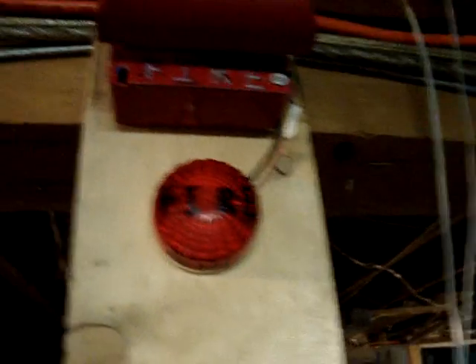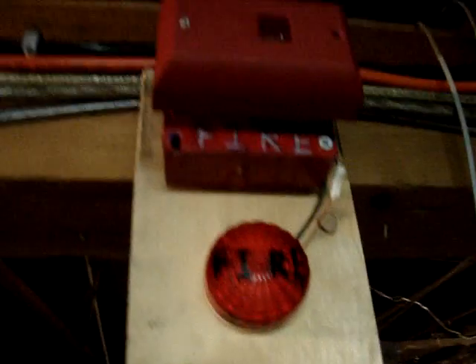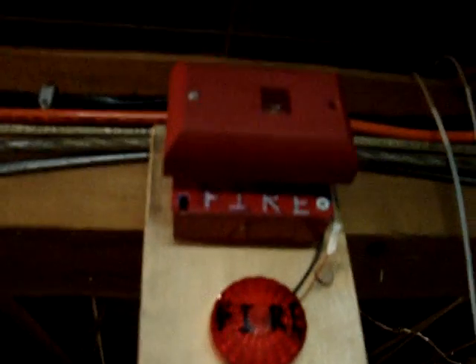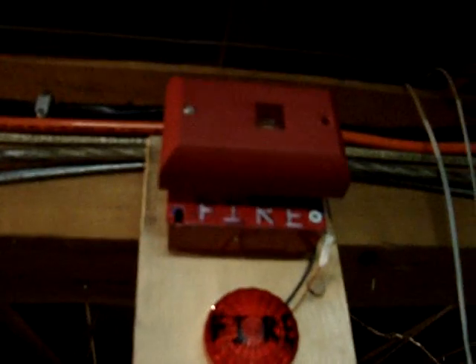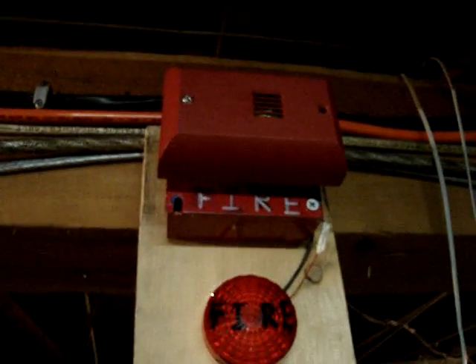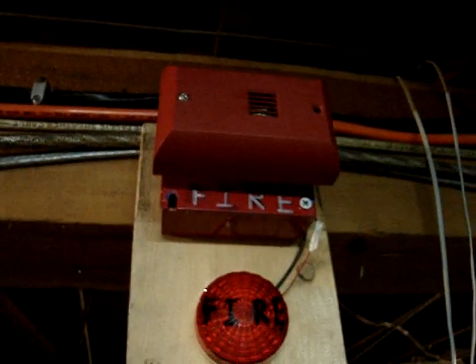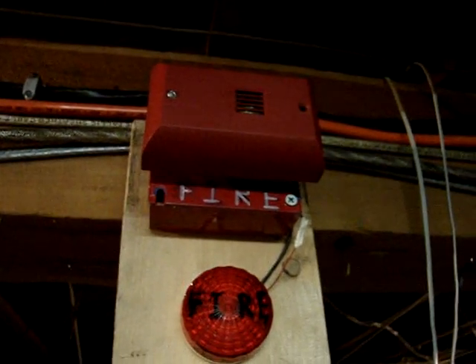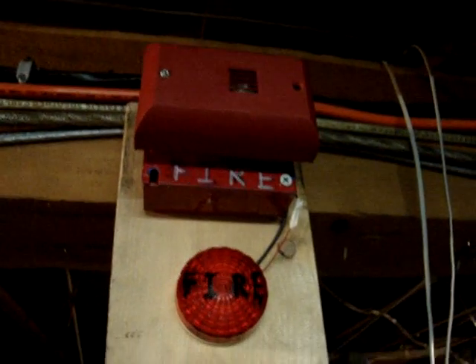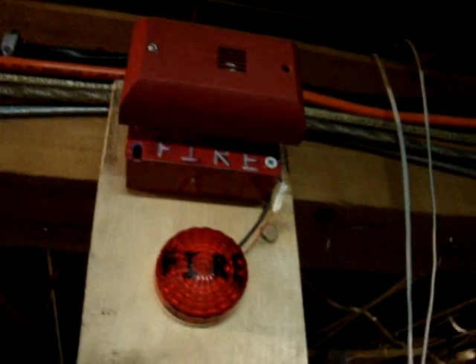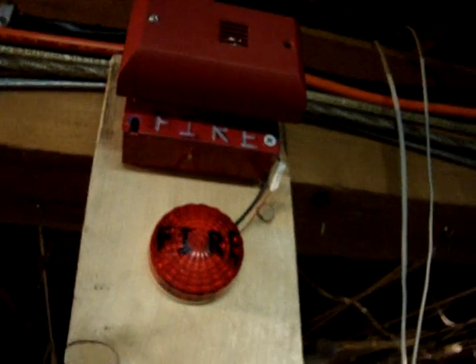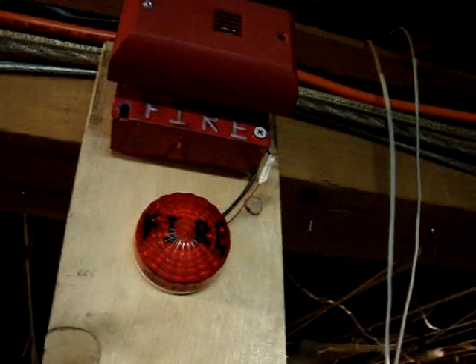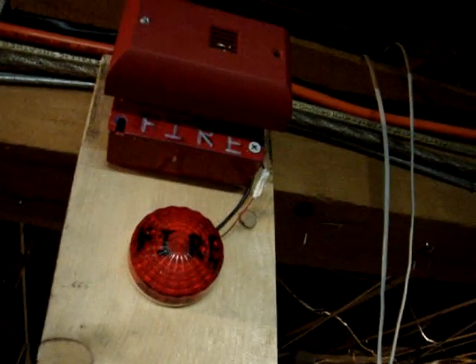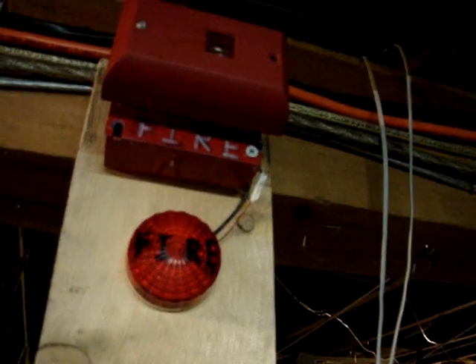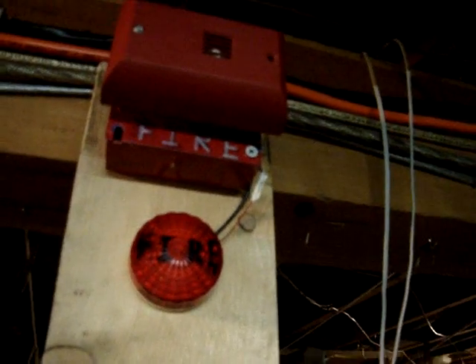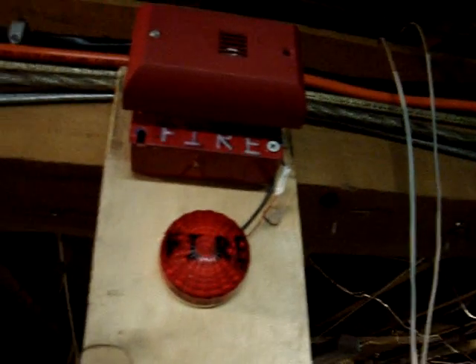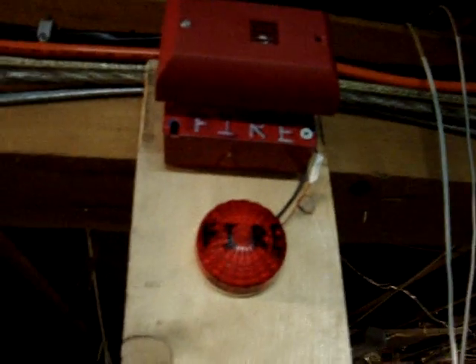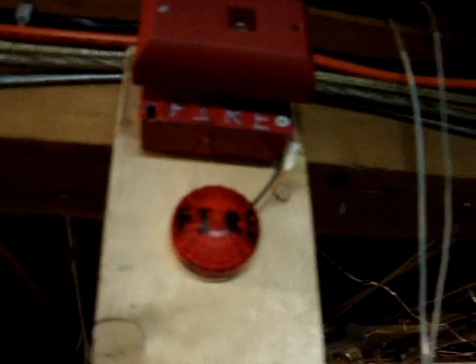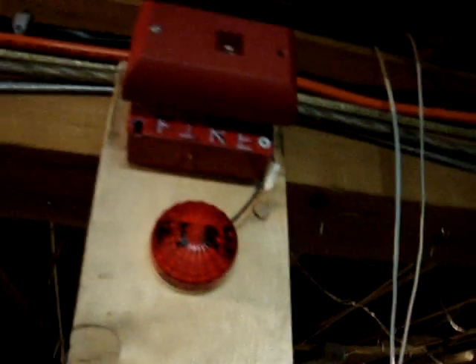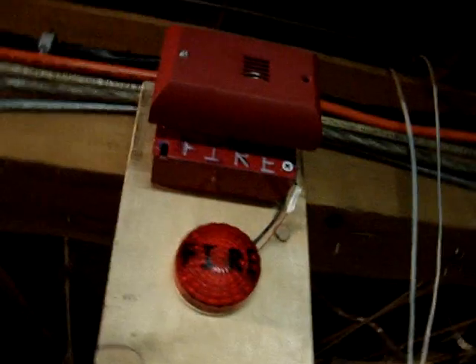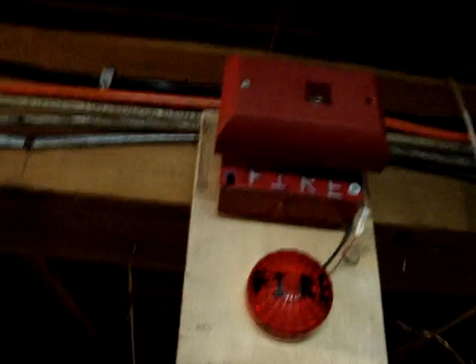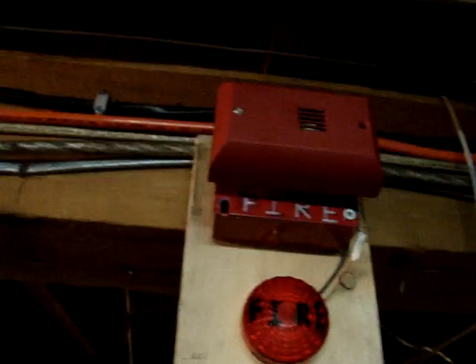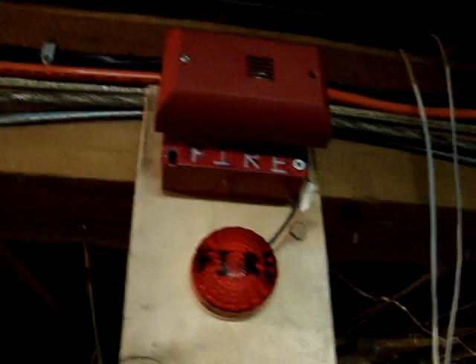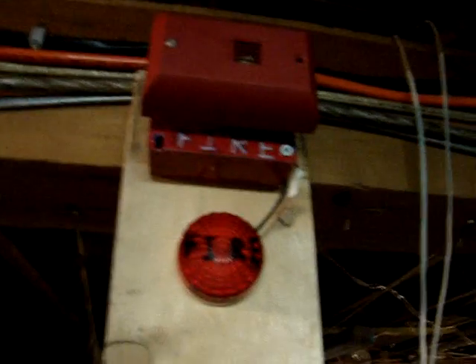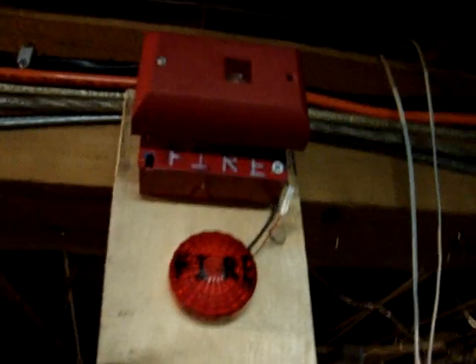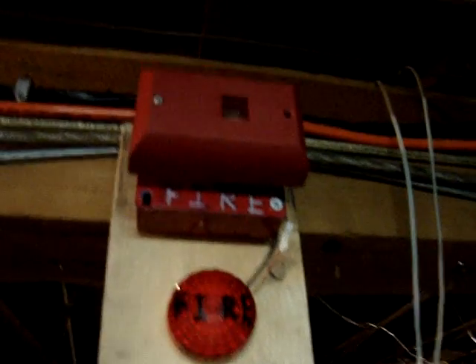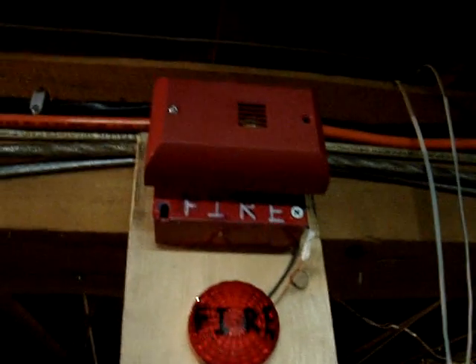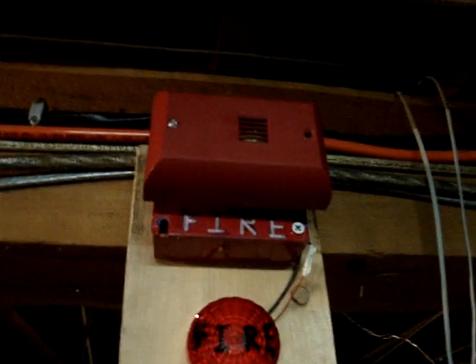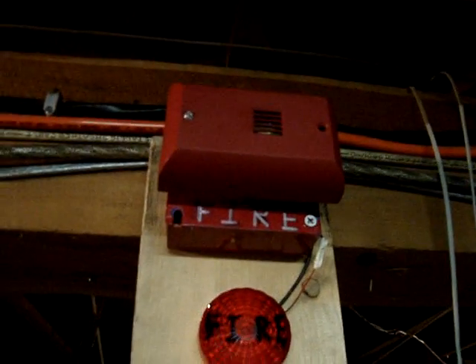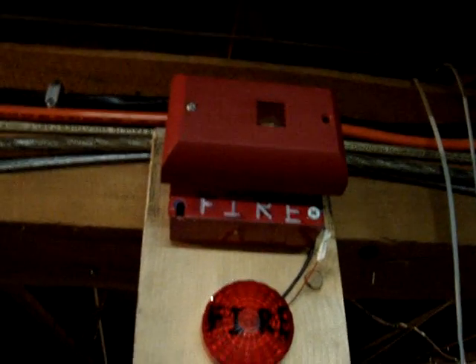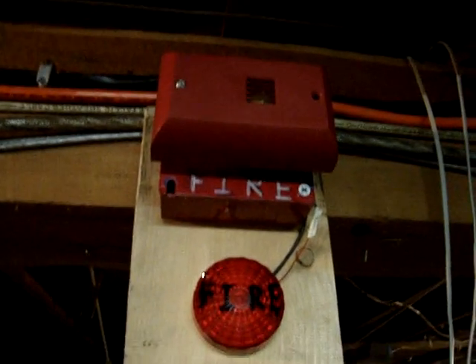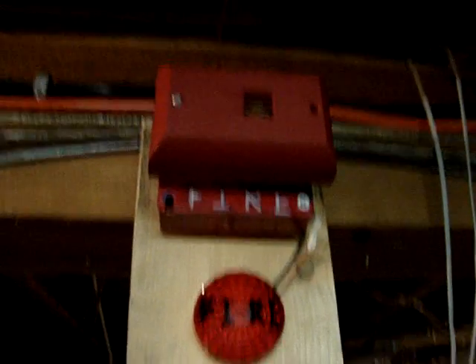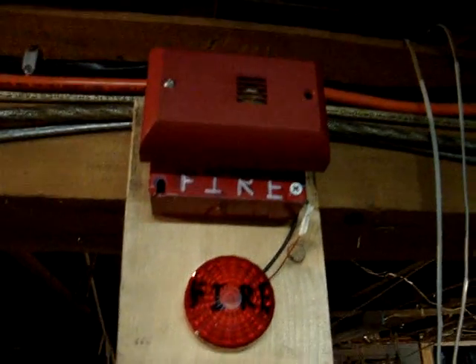Except for the one on the alarm upstairs — knock on wood. And so, that's why I couldn't put in a strobe.